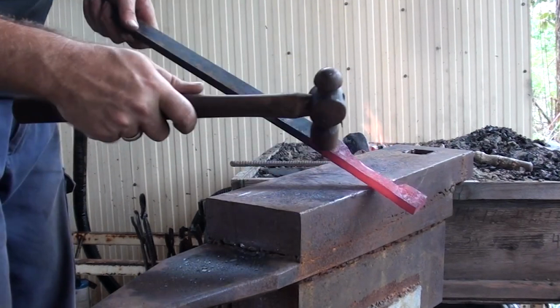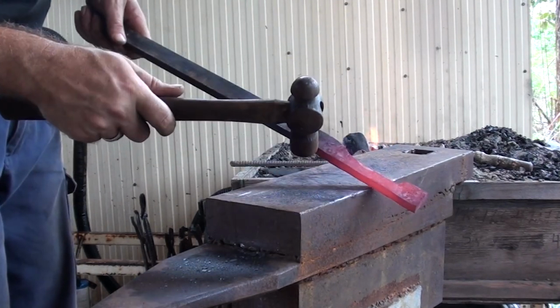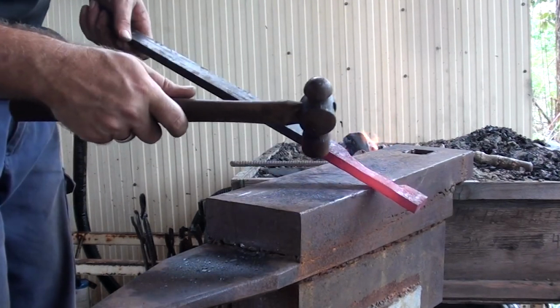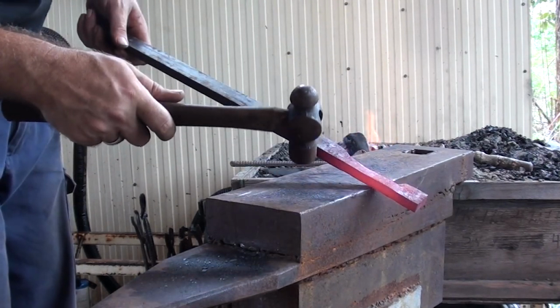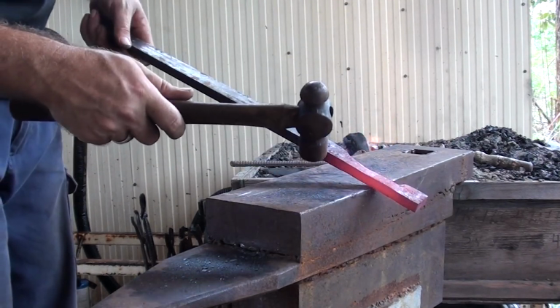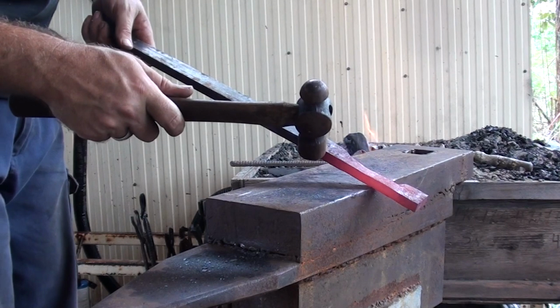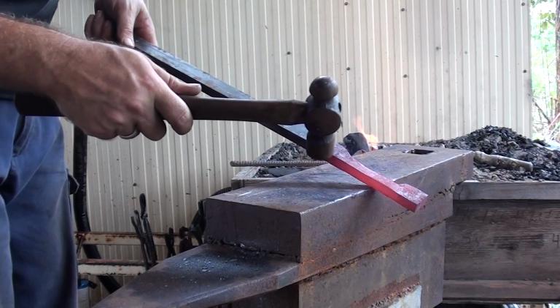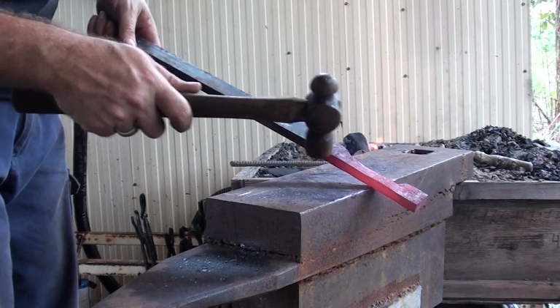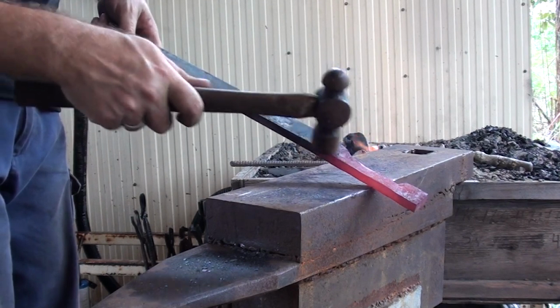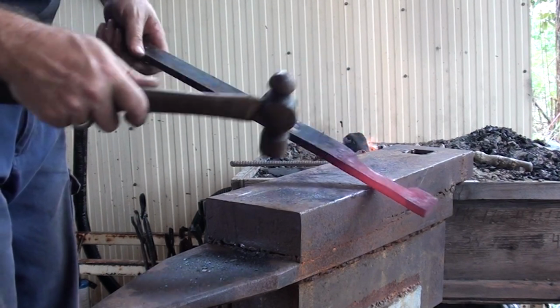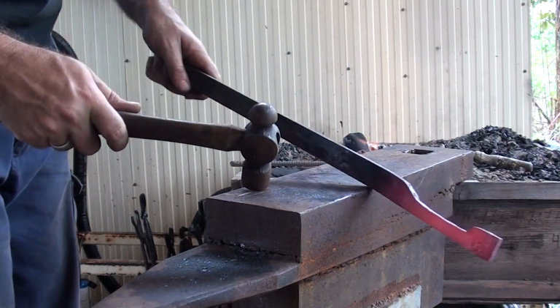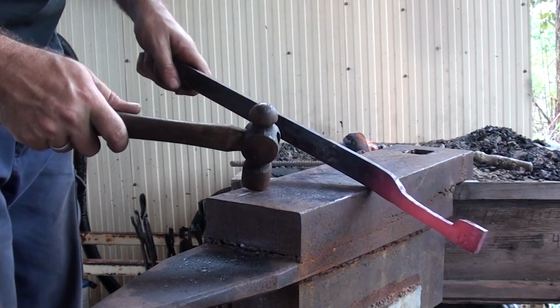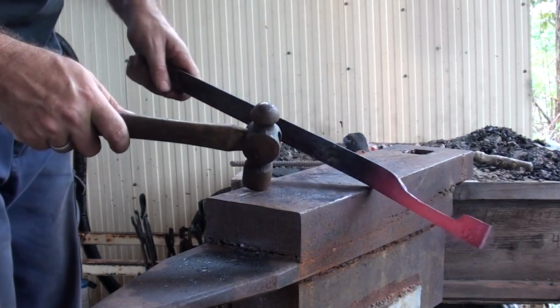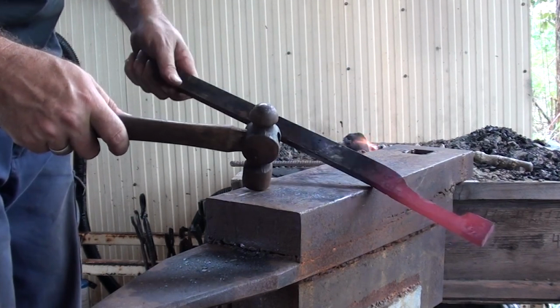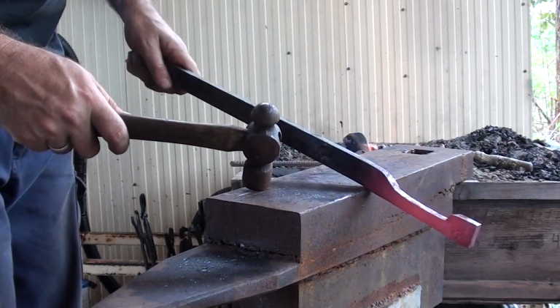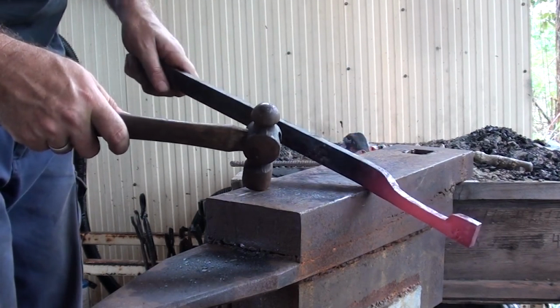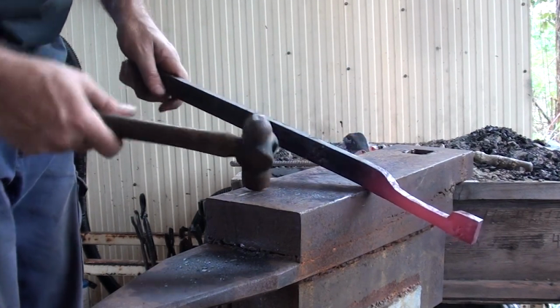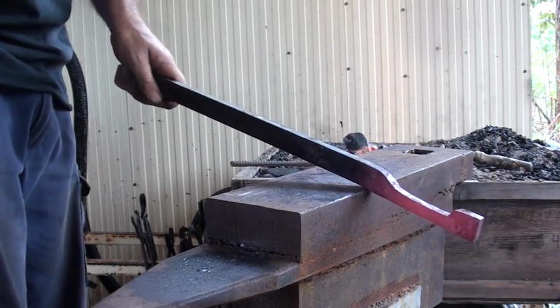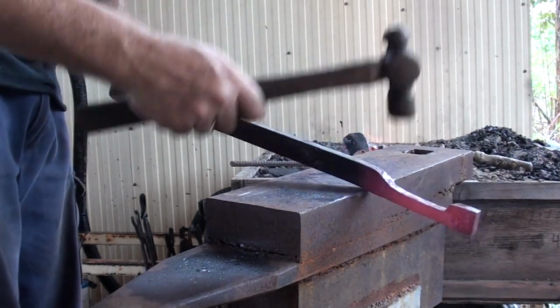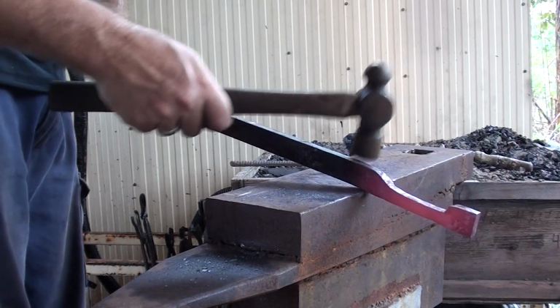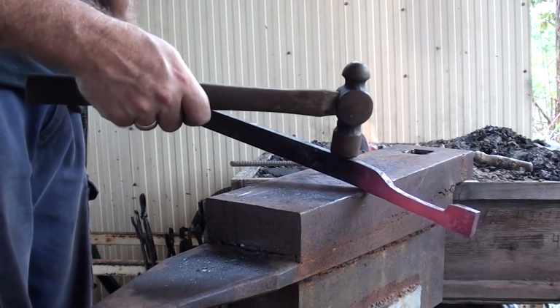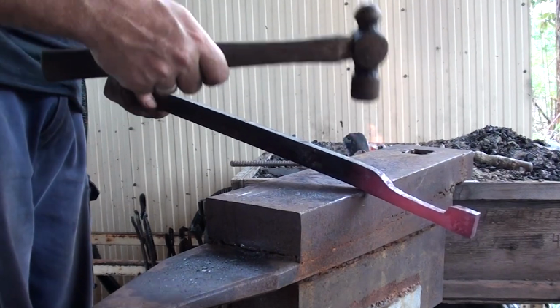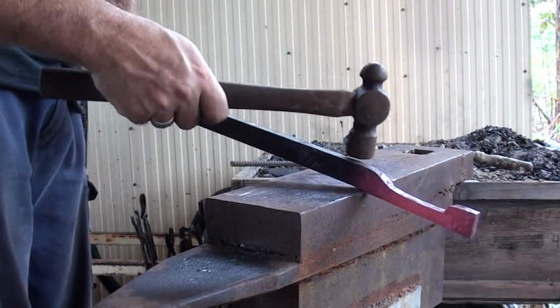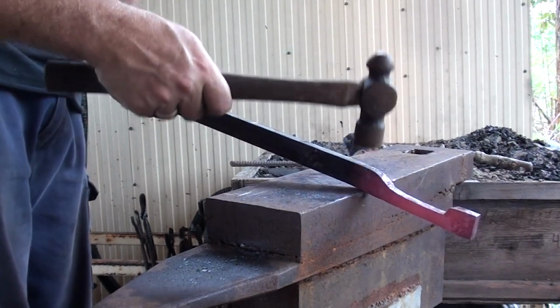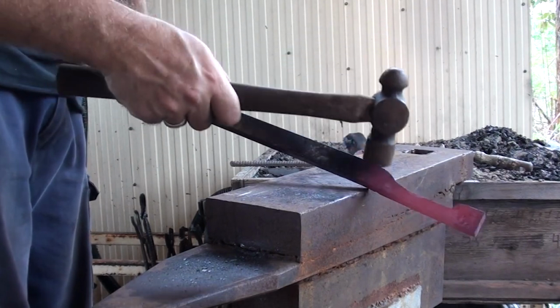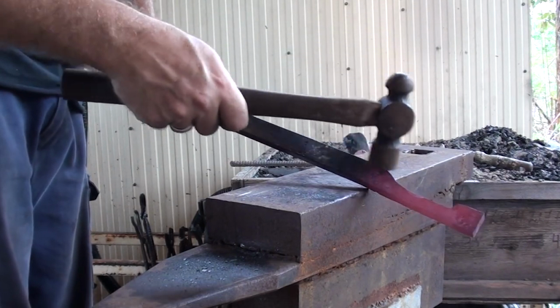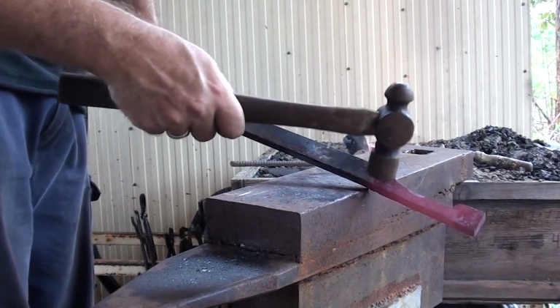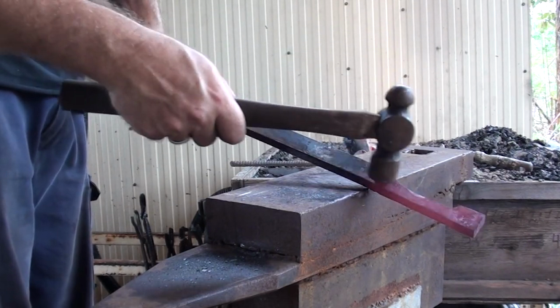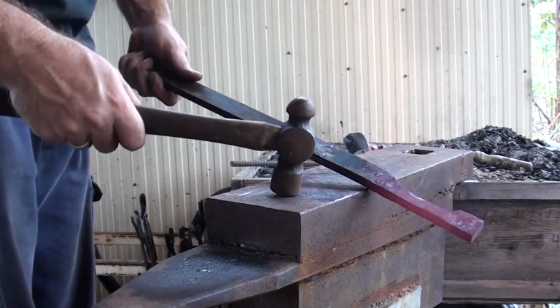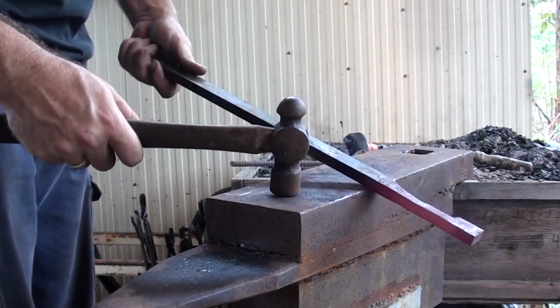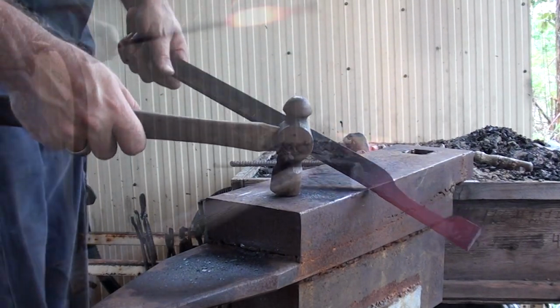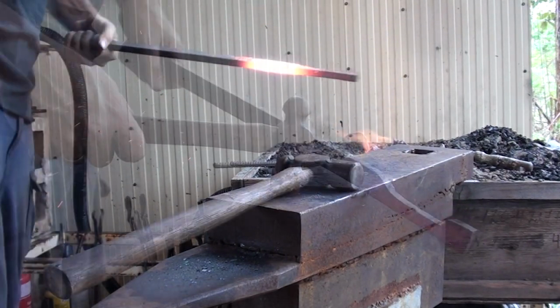I want to heat up this section, come back here, come out there and drop it down so that it creates that boss area.